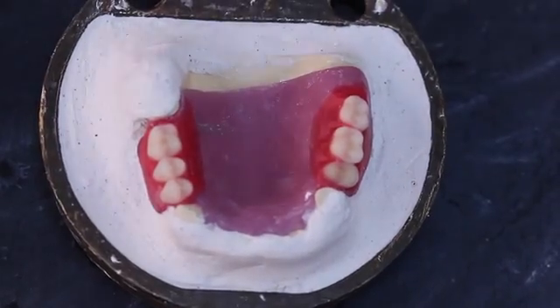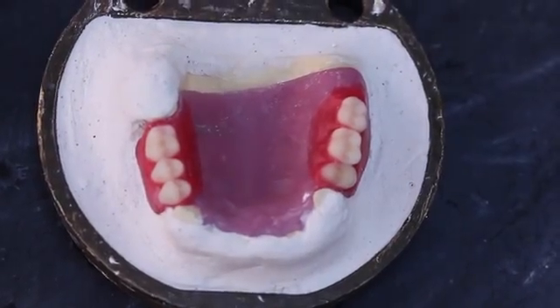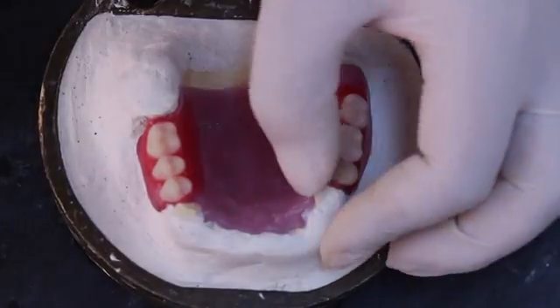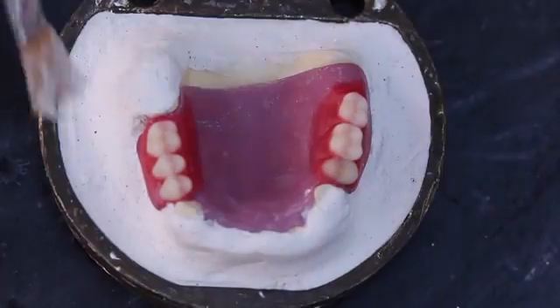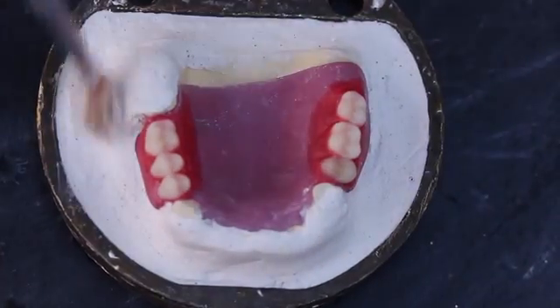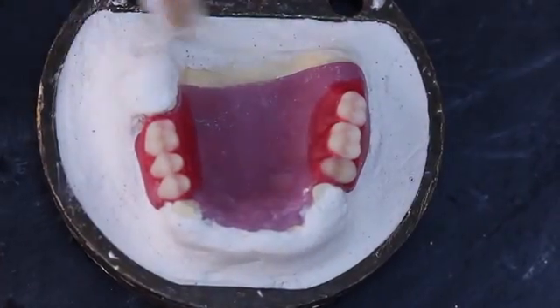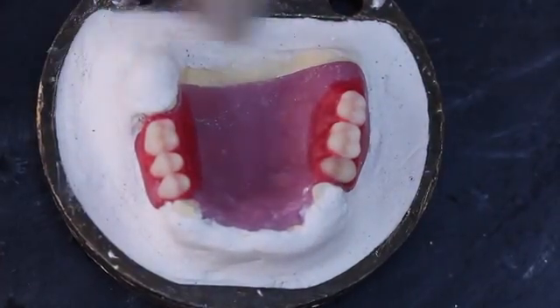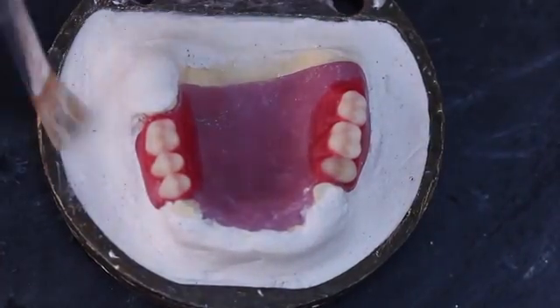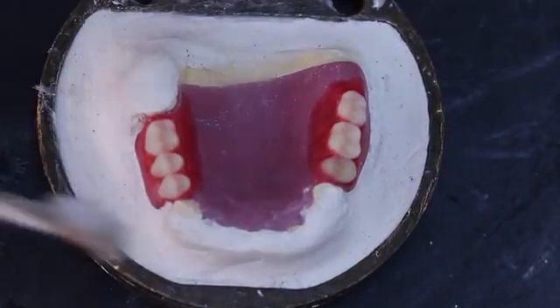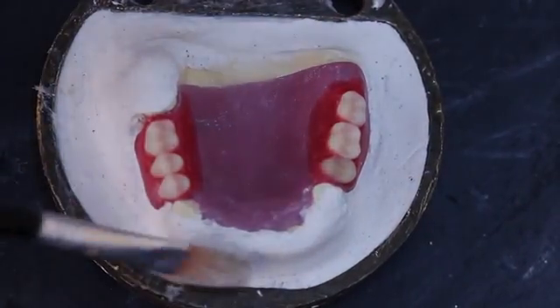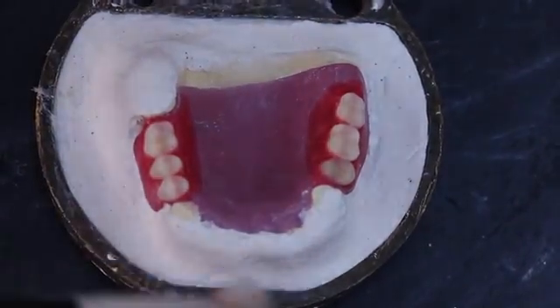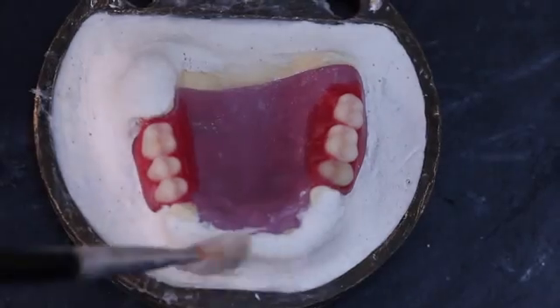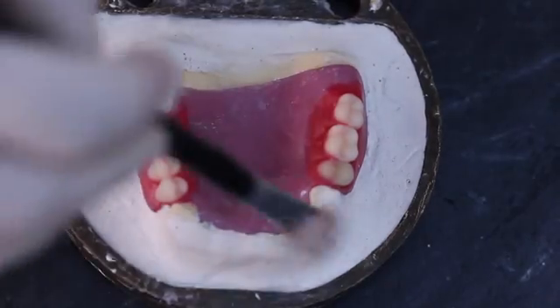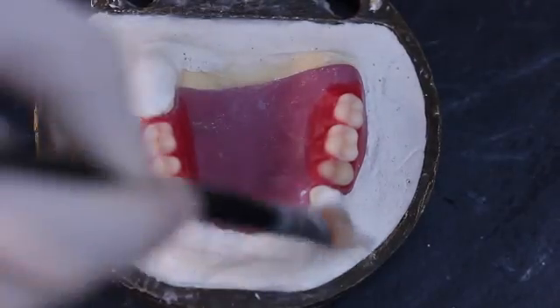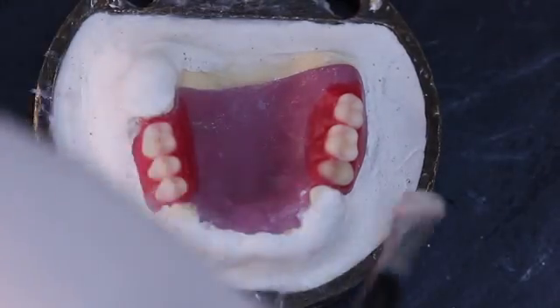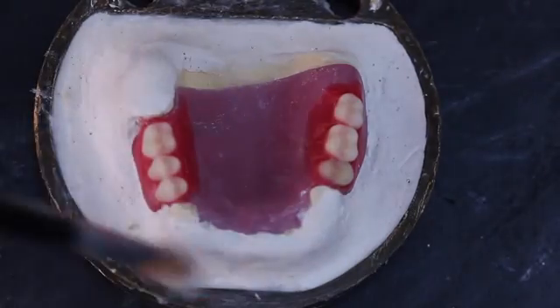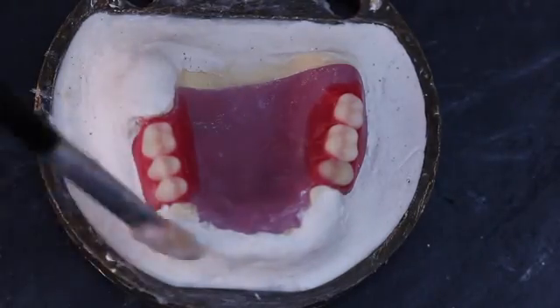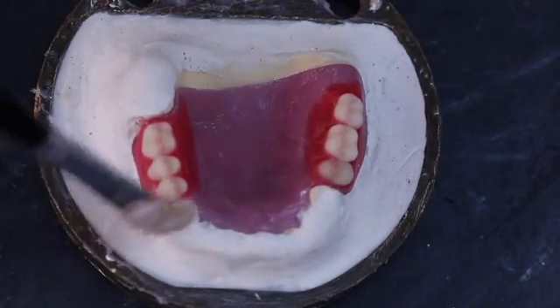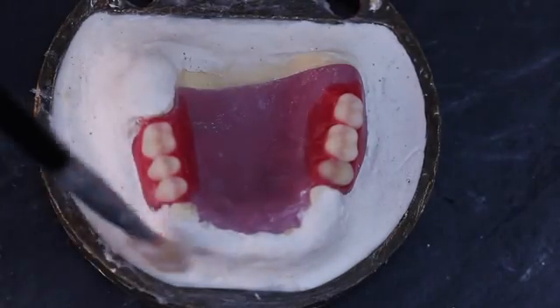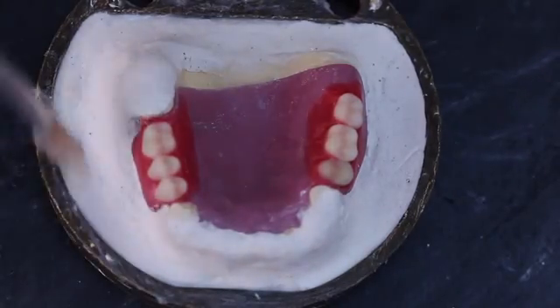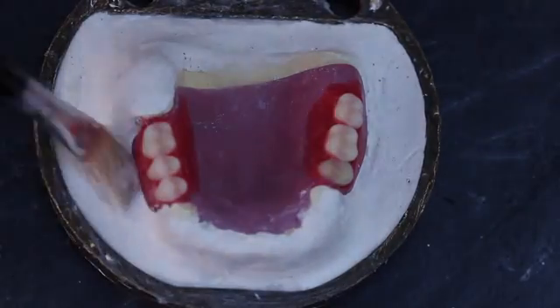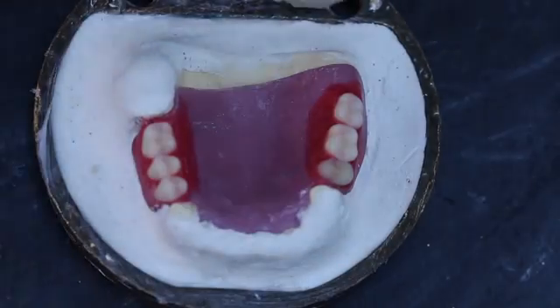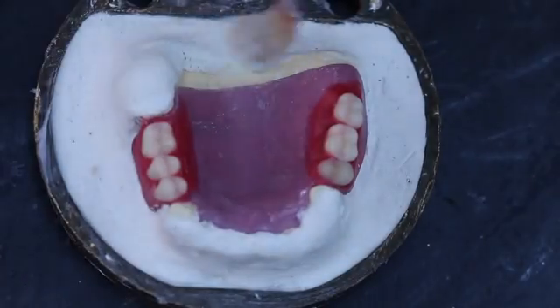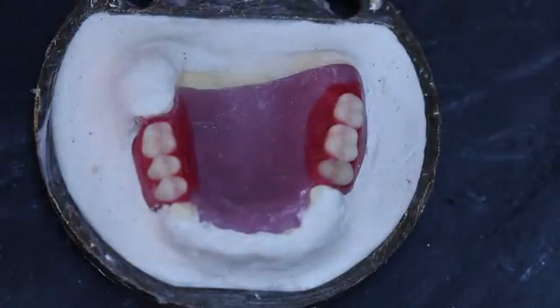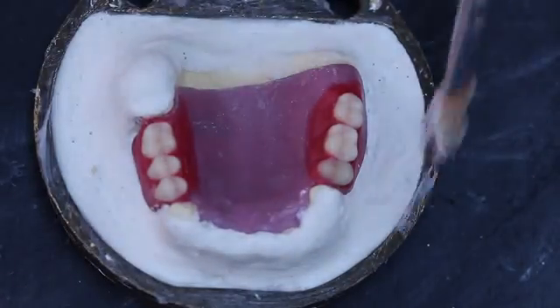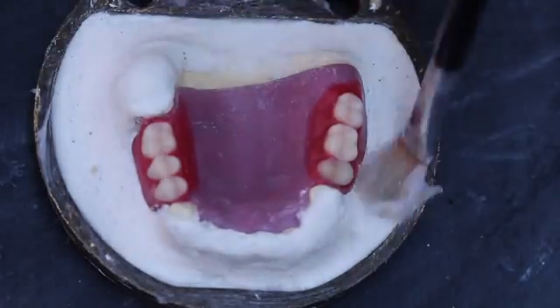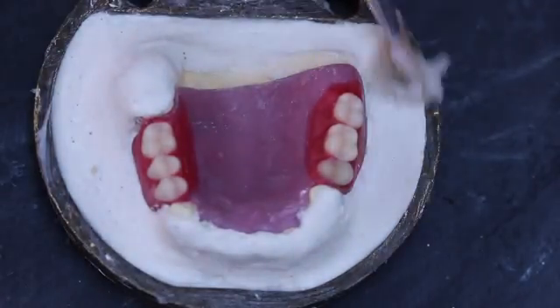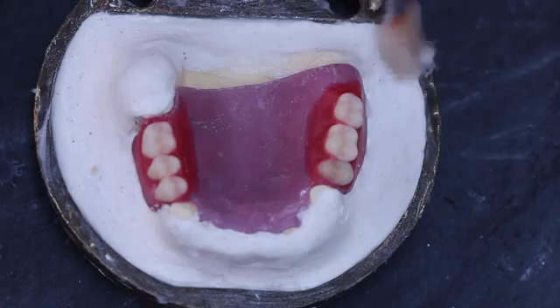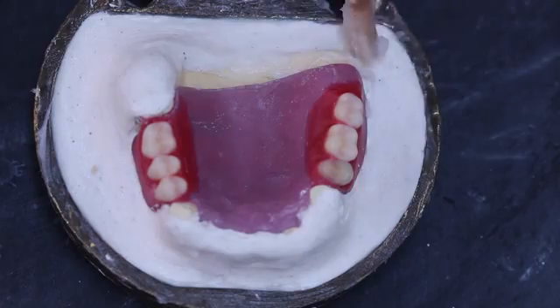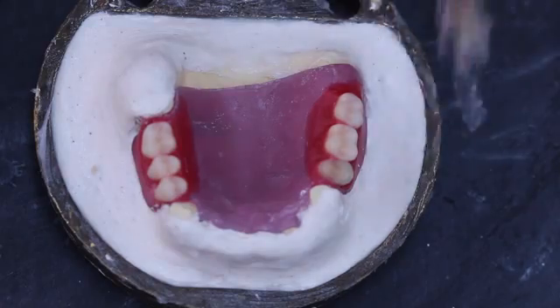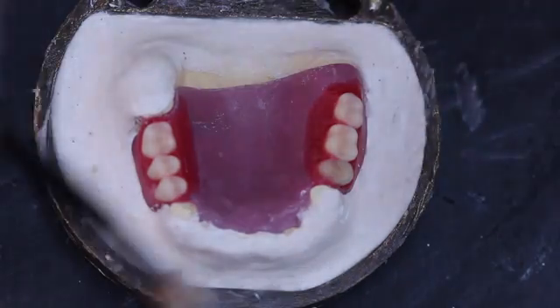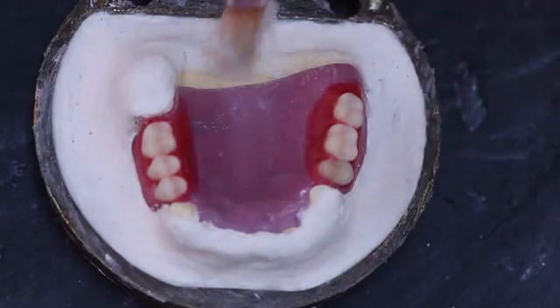After the final set of the first investment layer, a gypsum separating medium — in this case petroleum jelly — is painted onto all exposed stone surfaces.